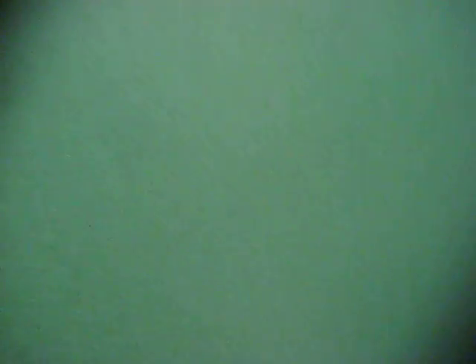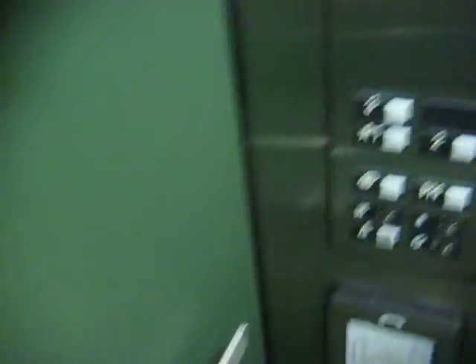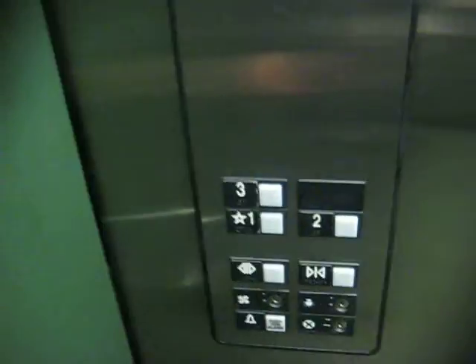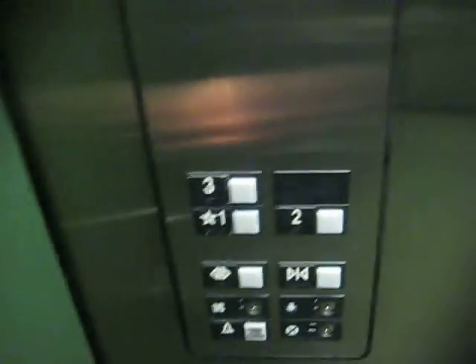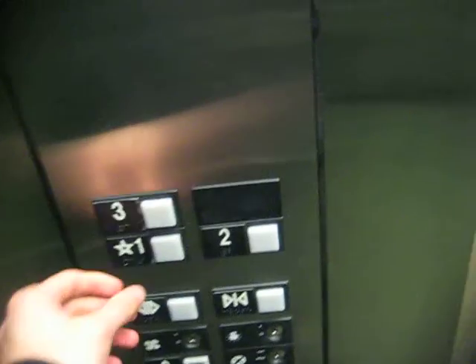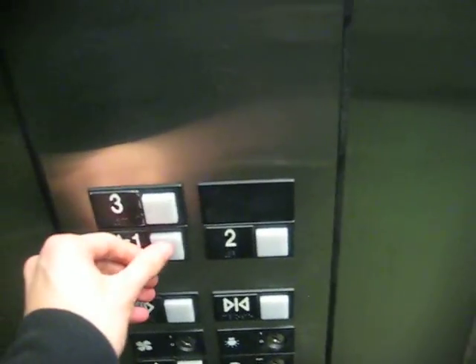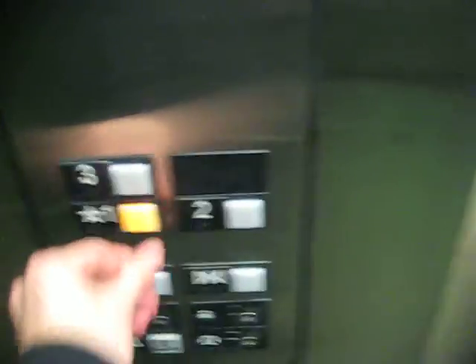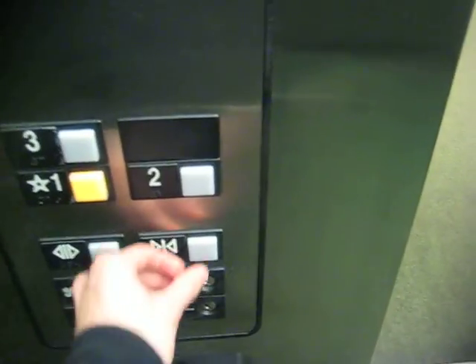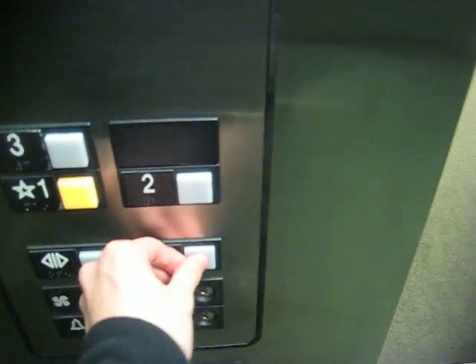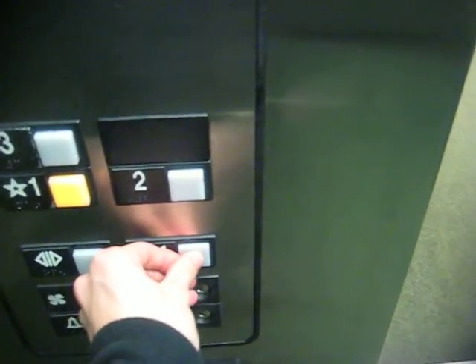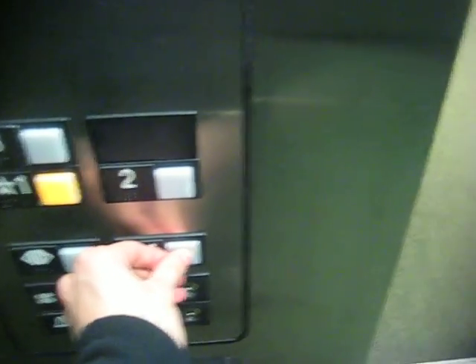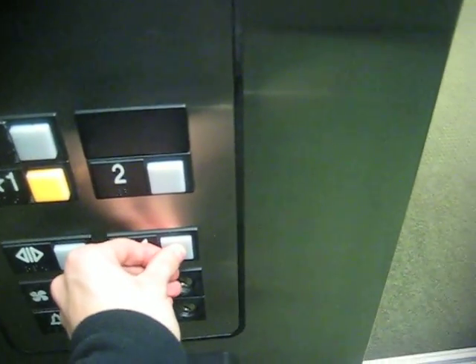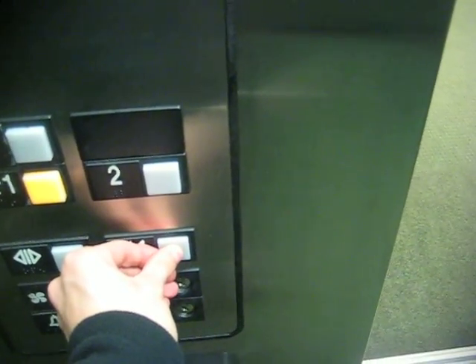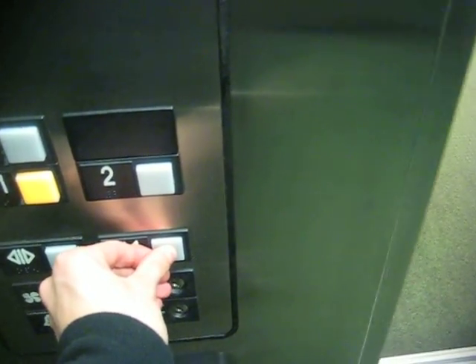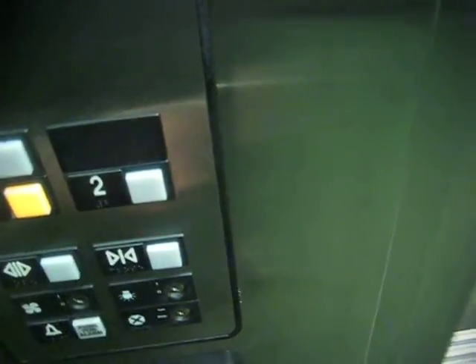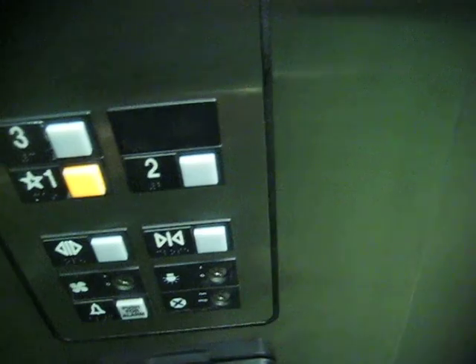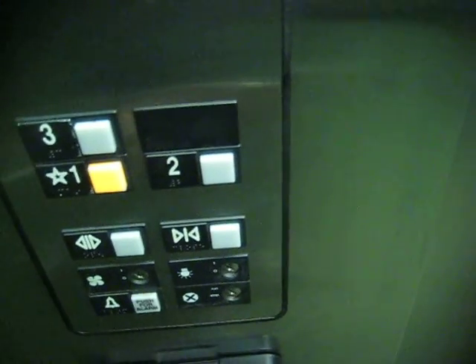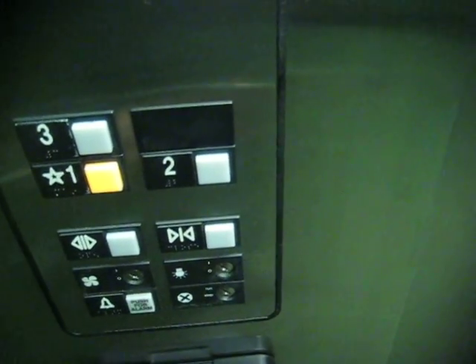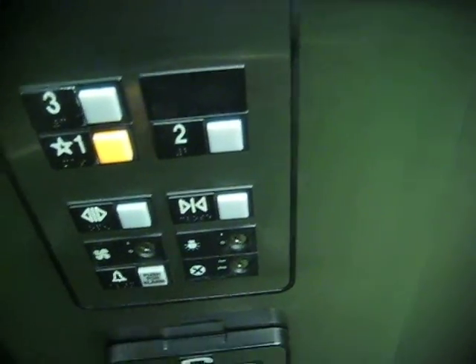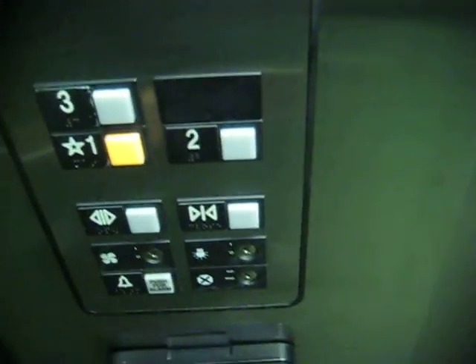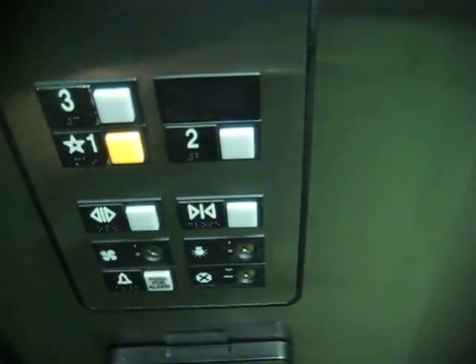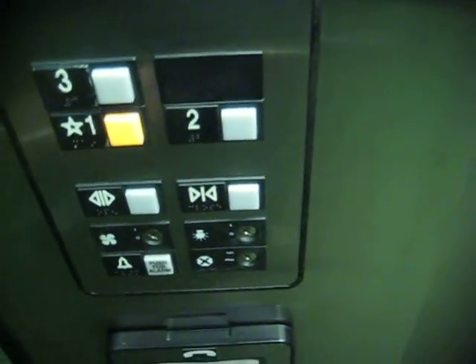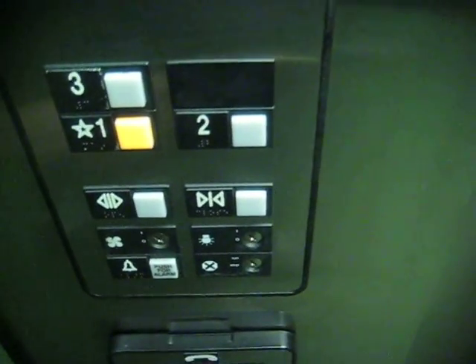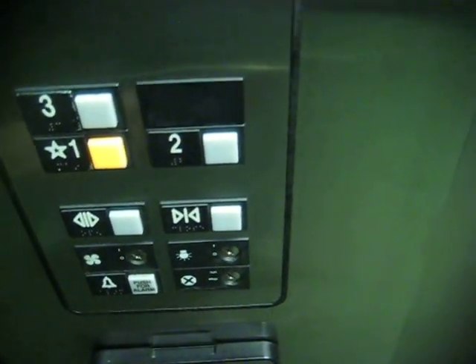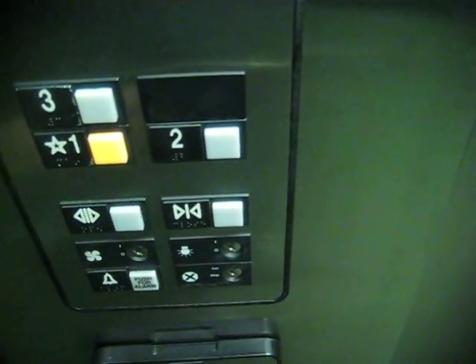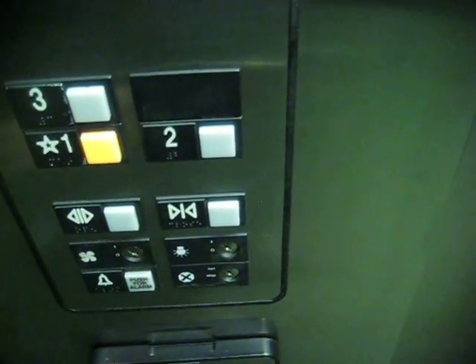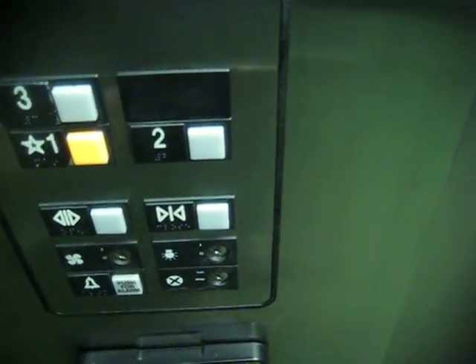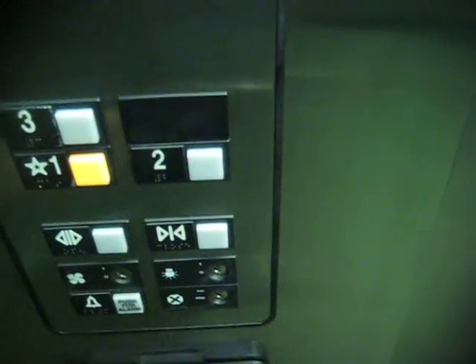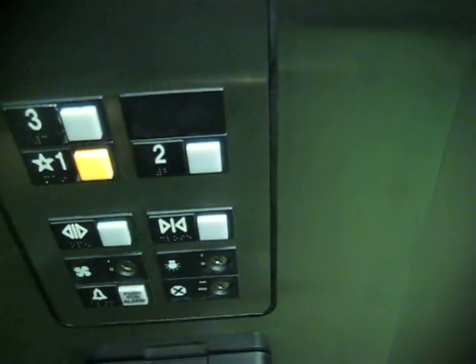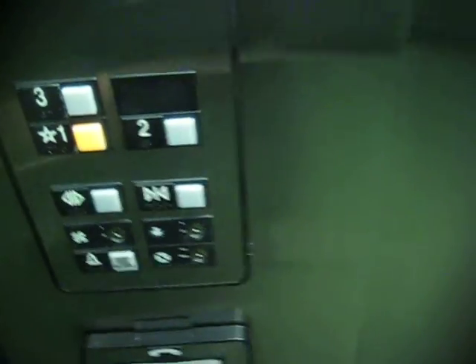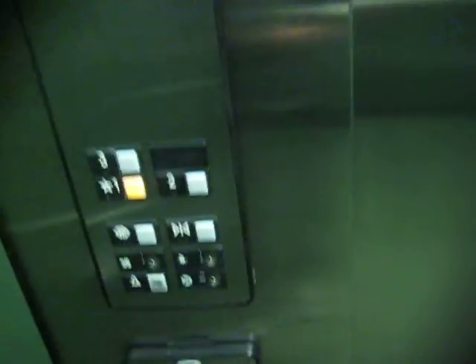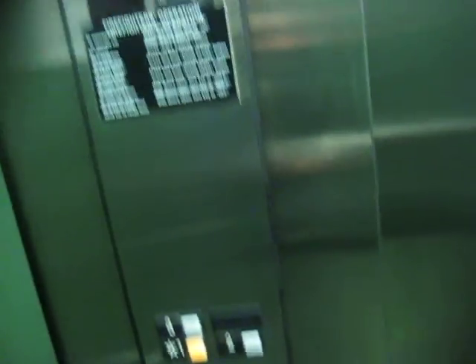This is the elevator at the Harford Community College Library in Bel Air, Maryland. I thought the door close button didn't work on this, but it actually does — you just have to press it and hold it down for a couple of seconds.